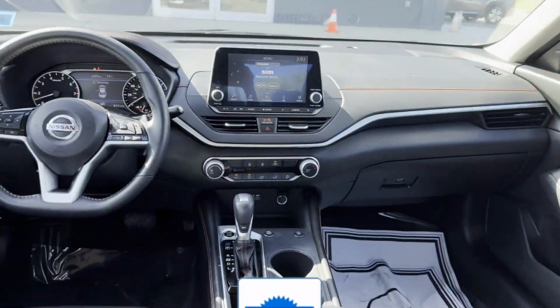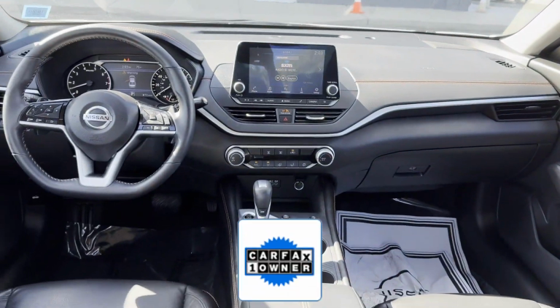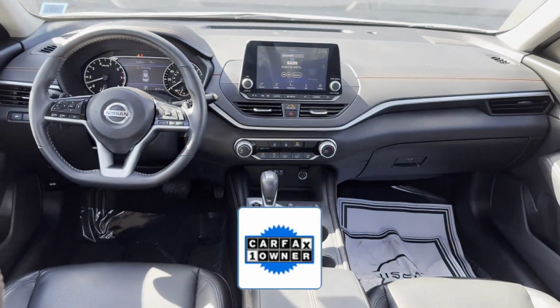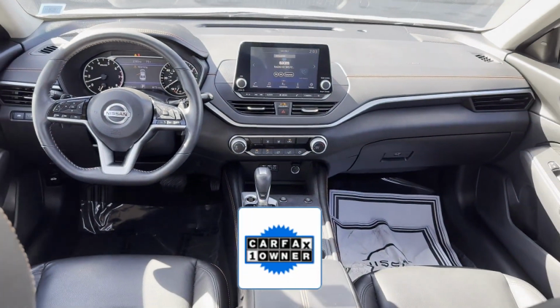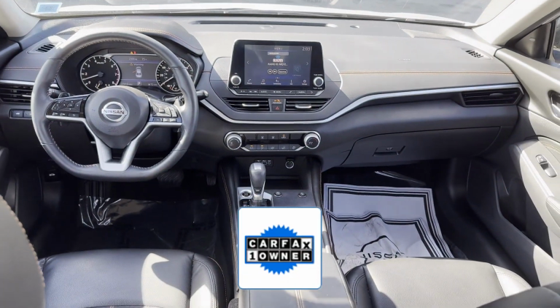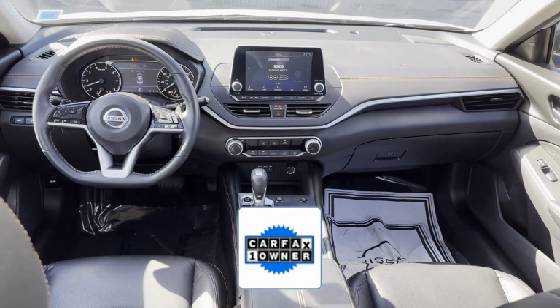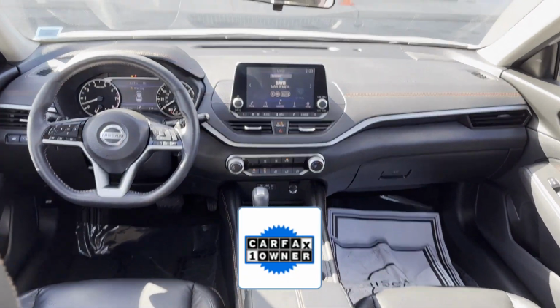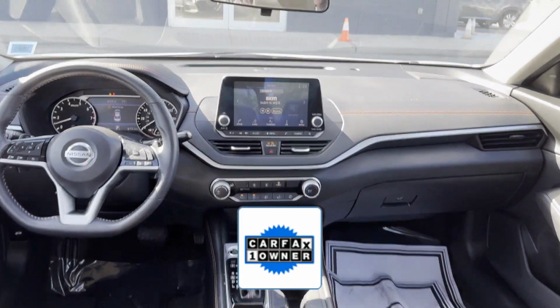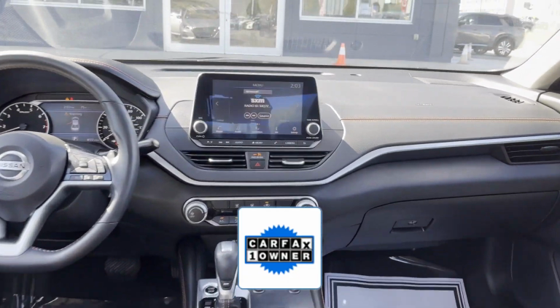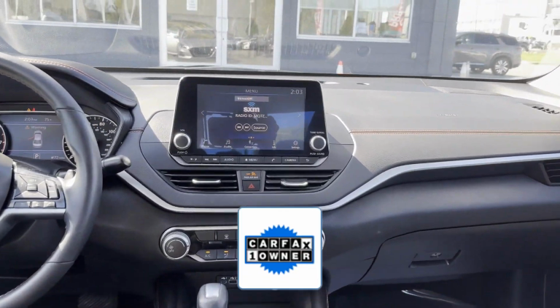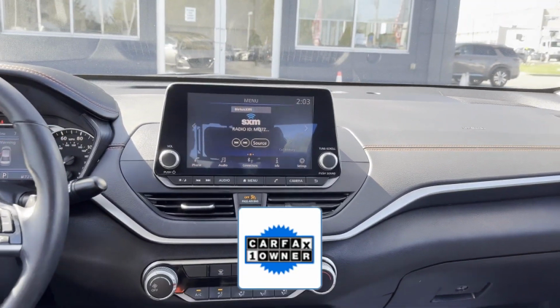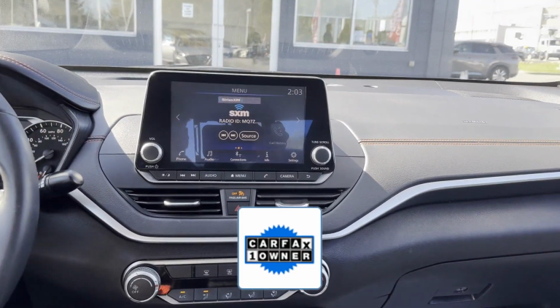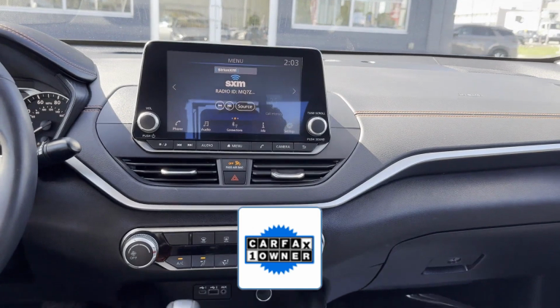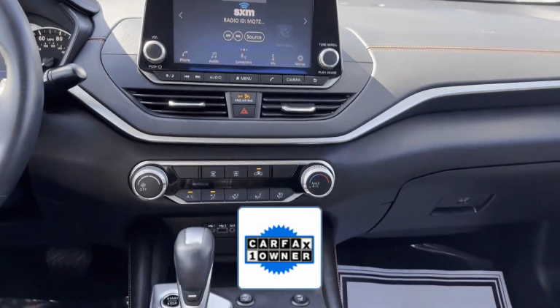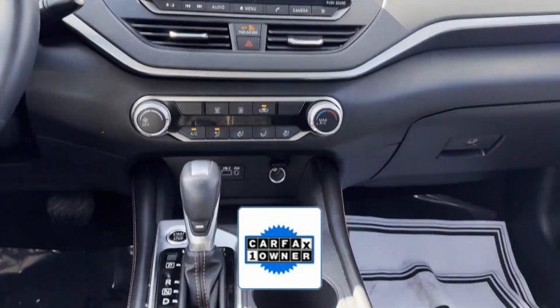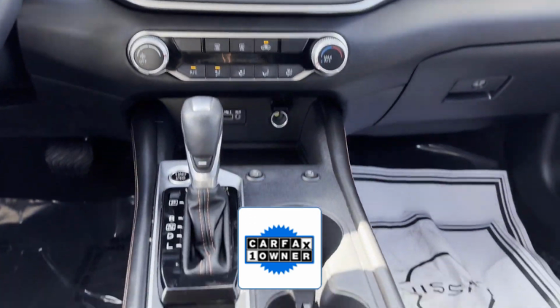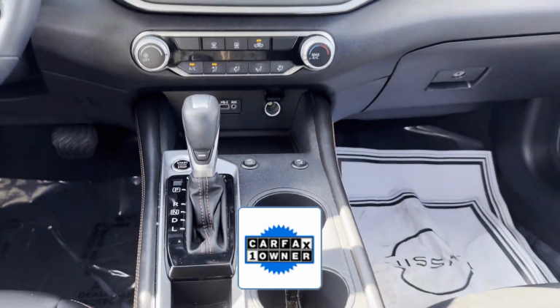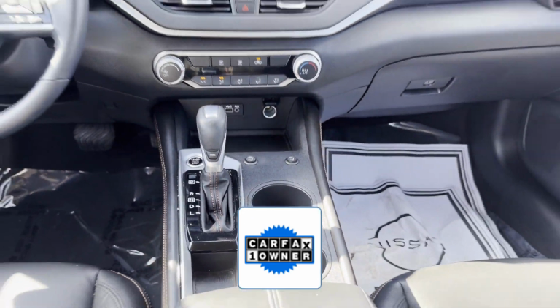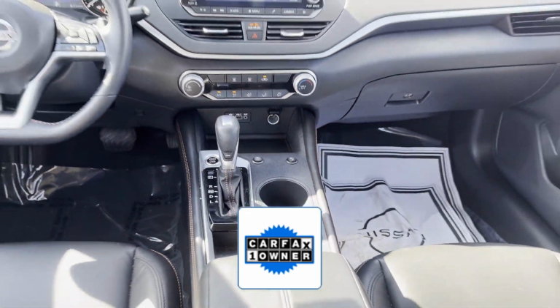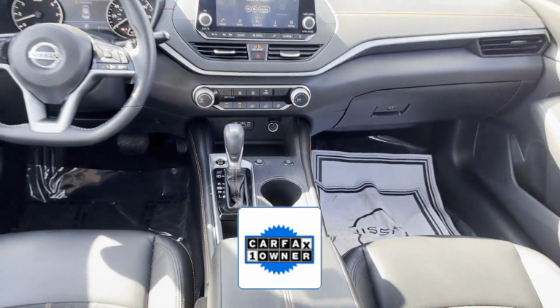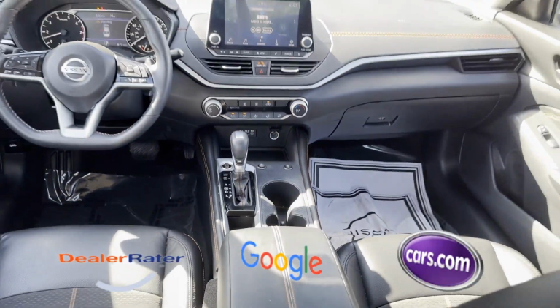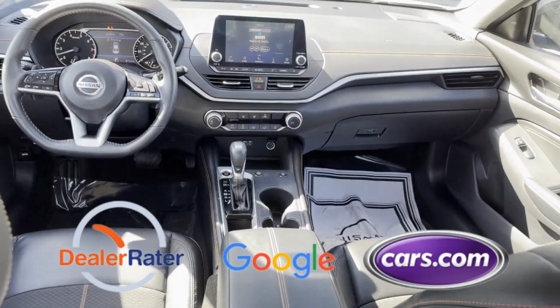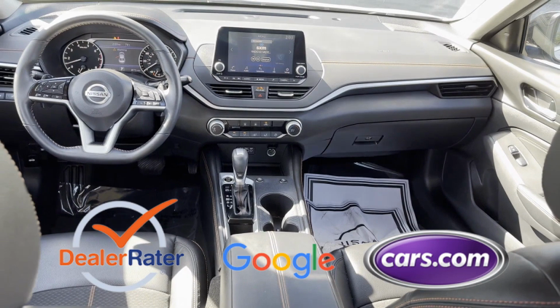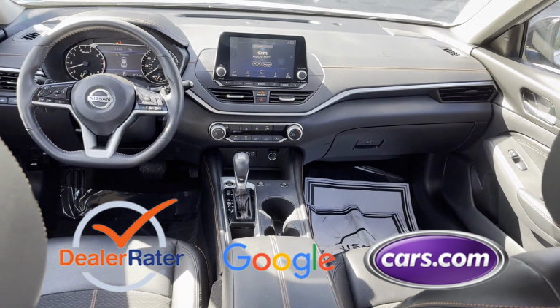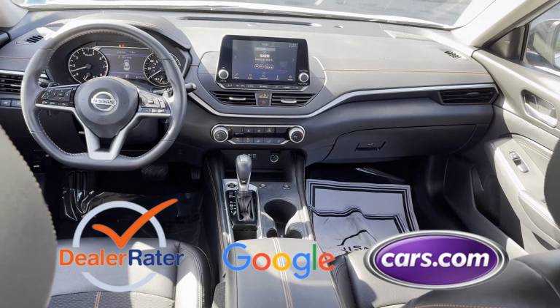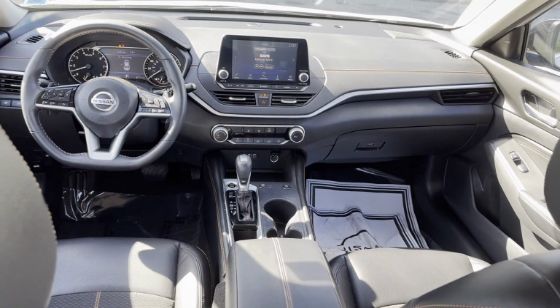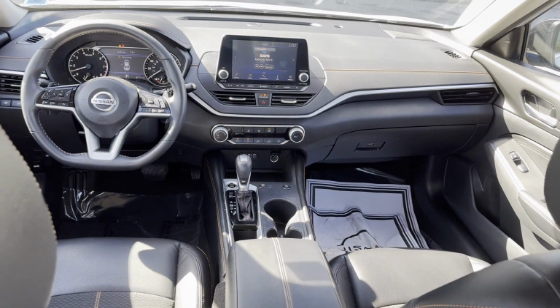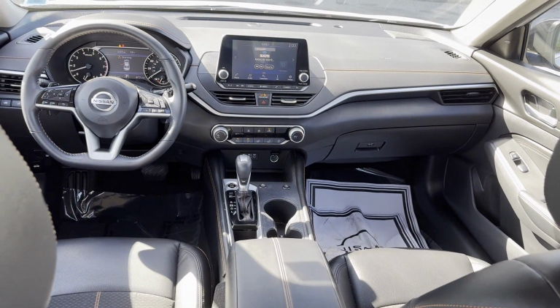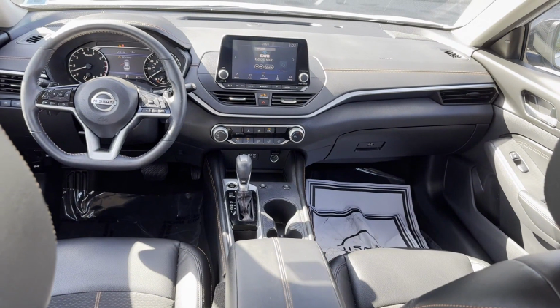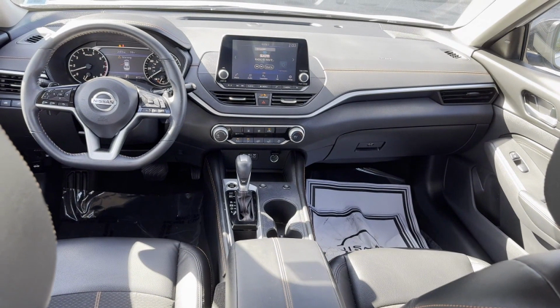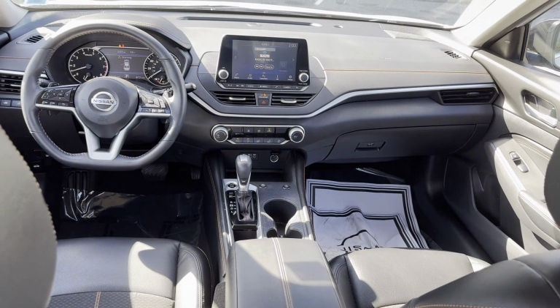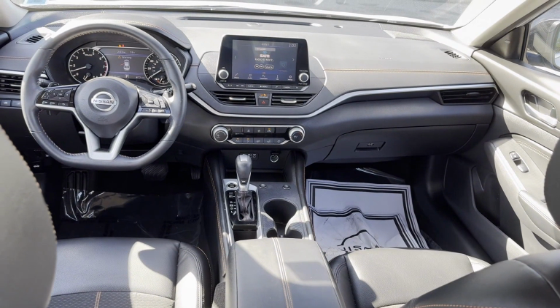As a Carfax one-owner vehicle, enjoy extra advantages such as having less normal wear and tear. This is a top-rated dealer. Take home the car of your dreams today.